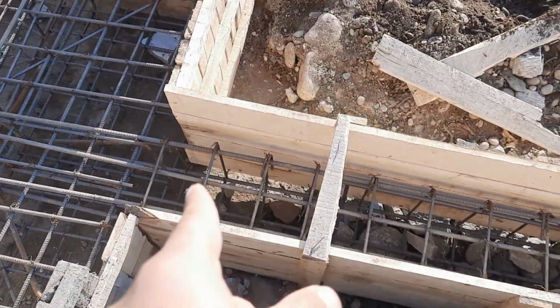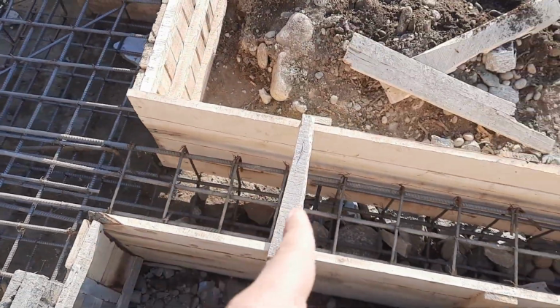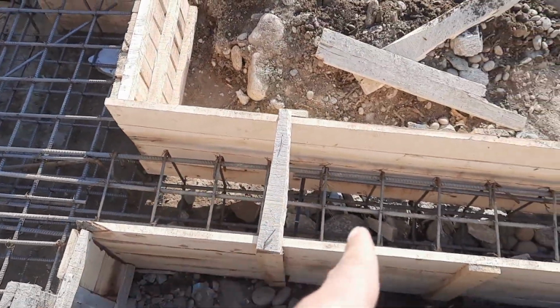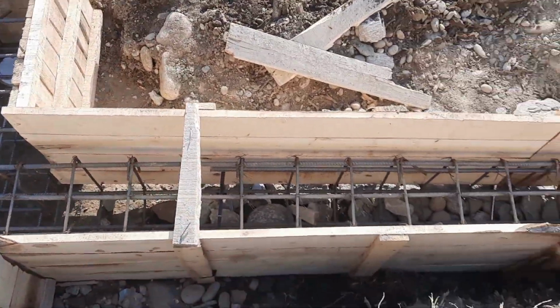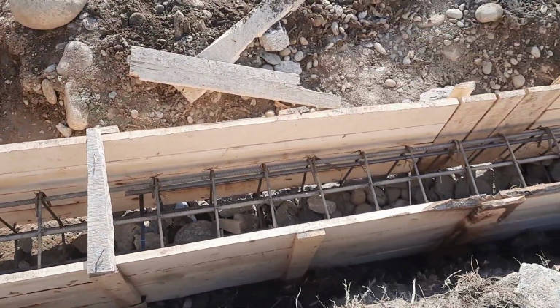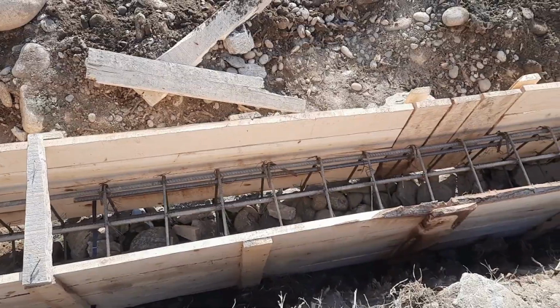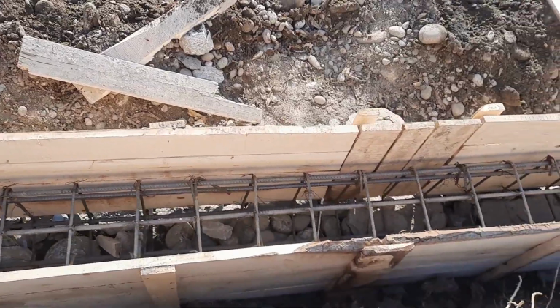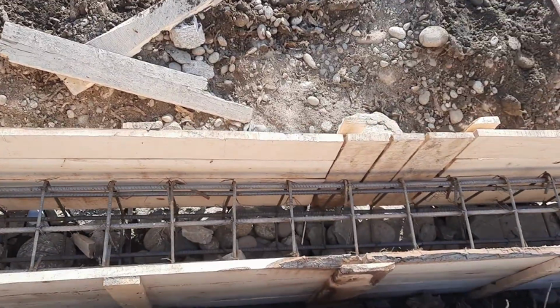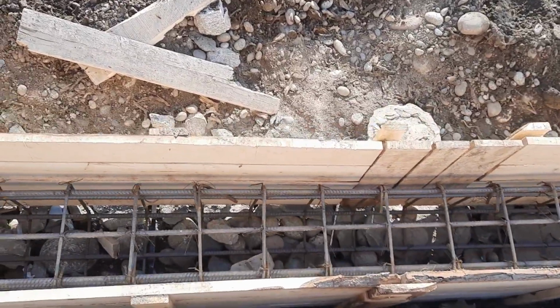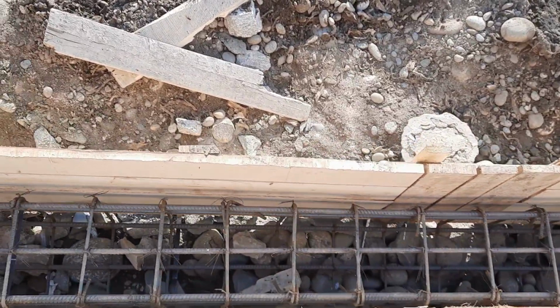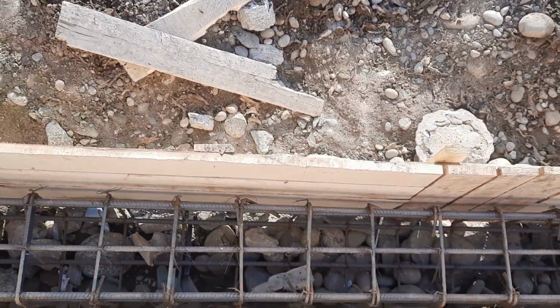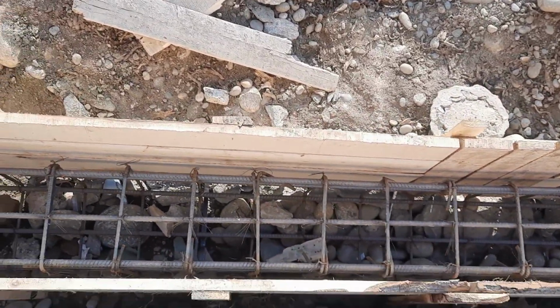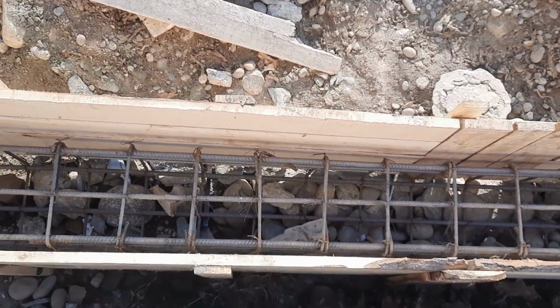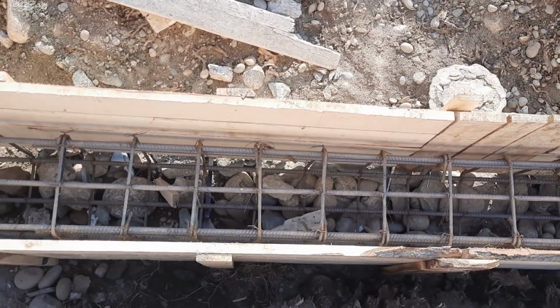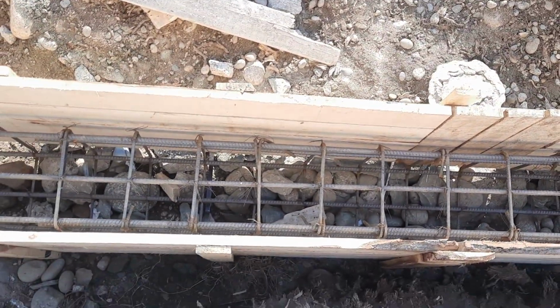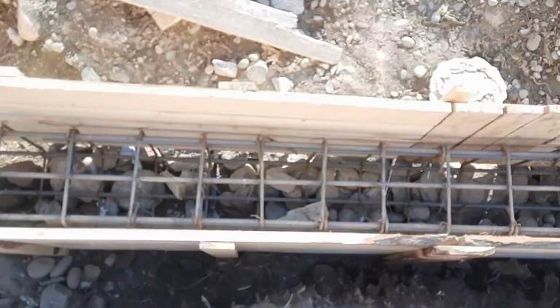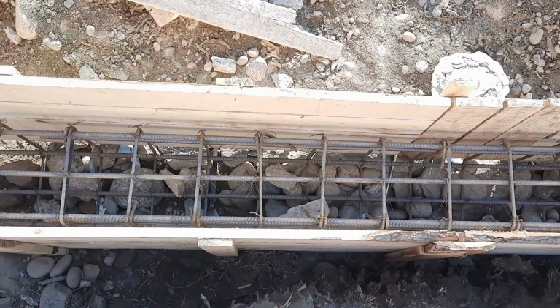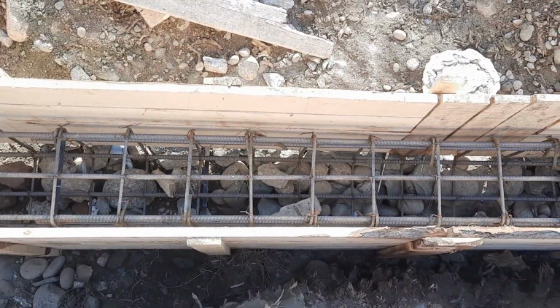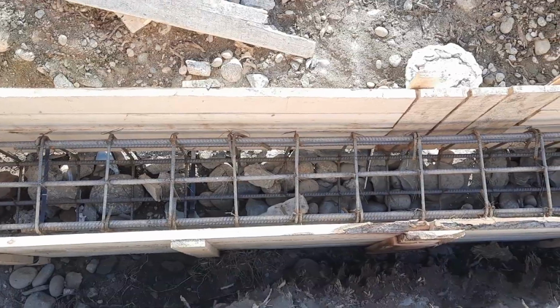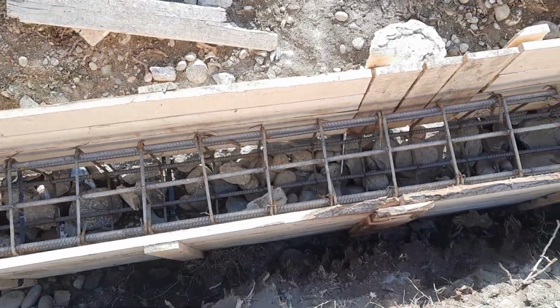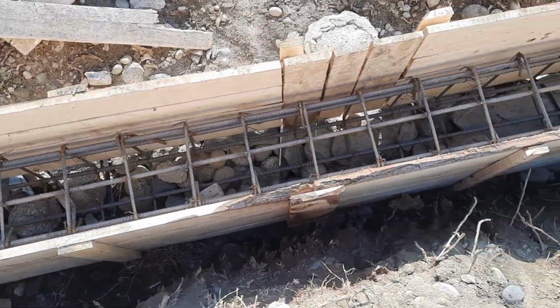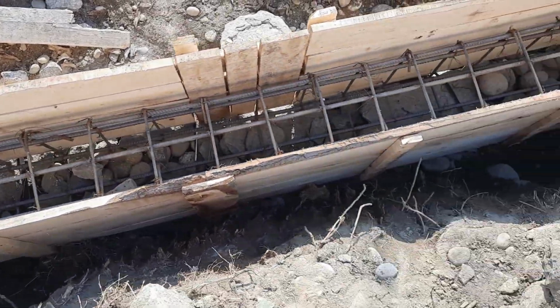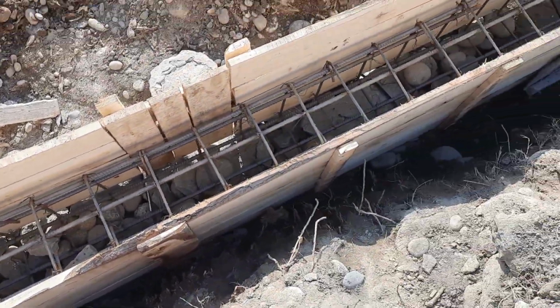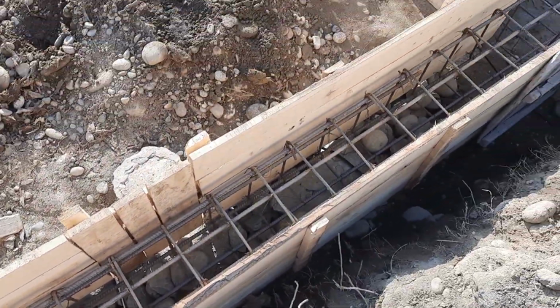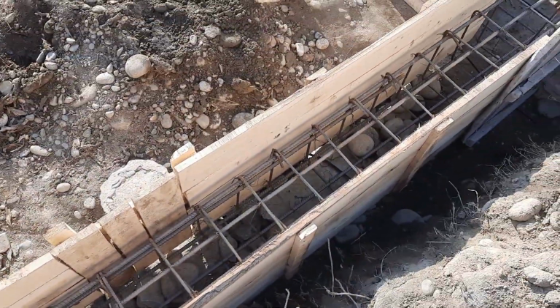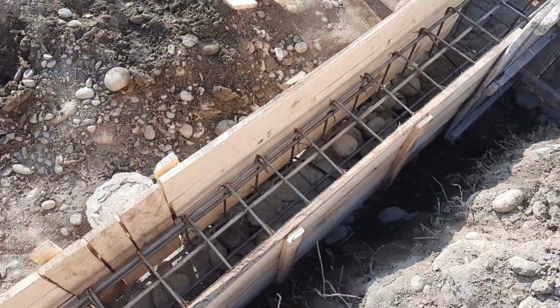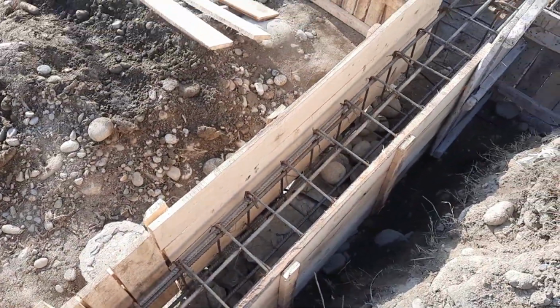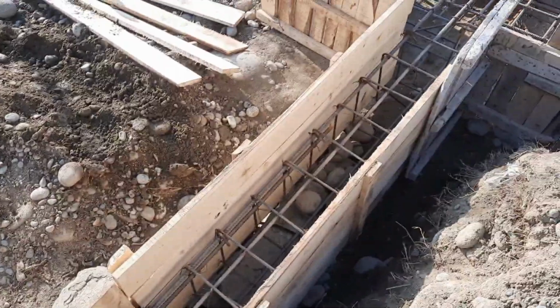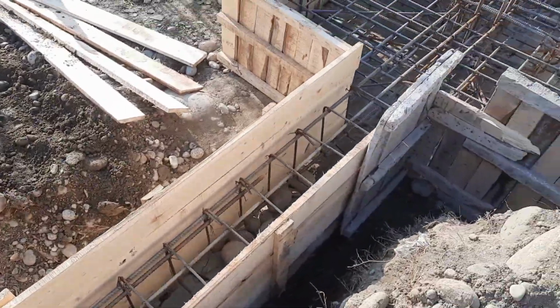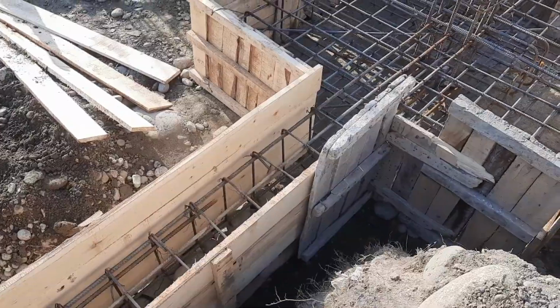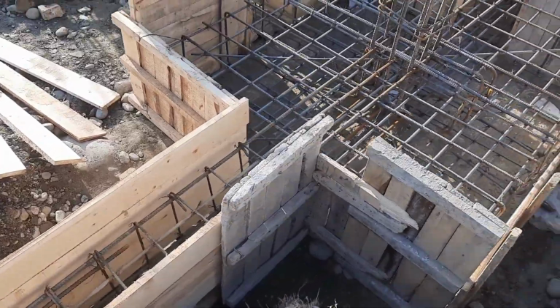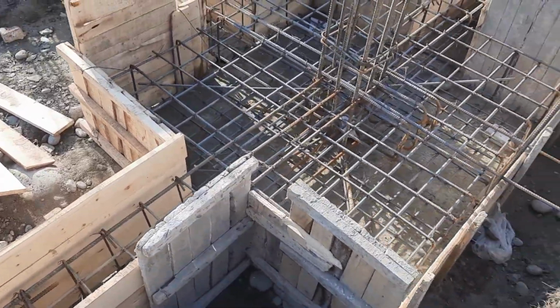This is the strip beam which is connected with each footing, and its size is 12 by 18 inches, as you can see clearly.